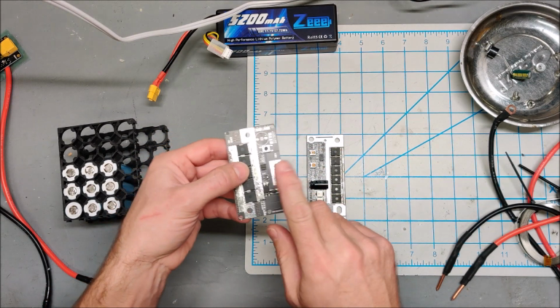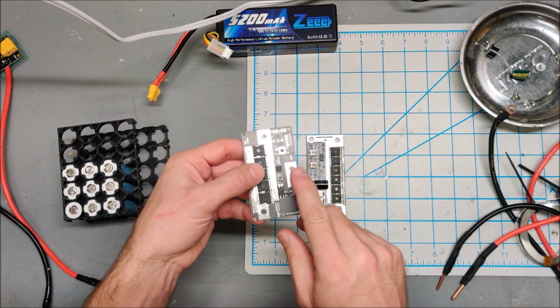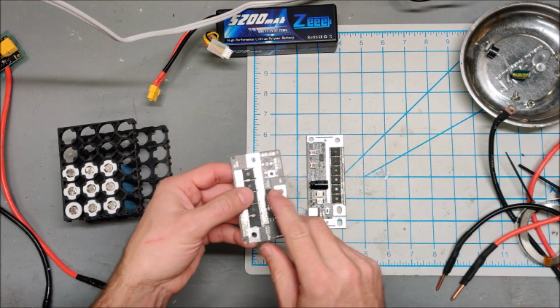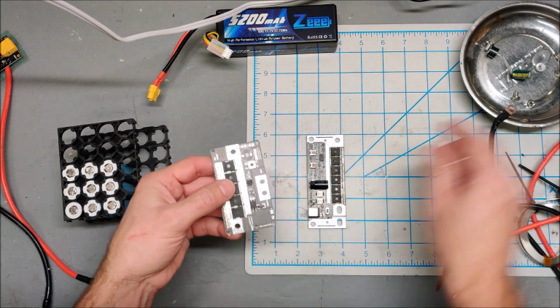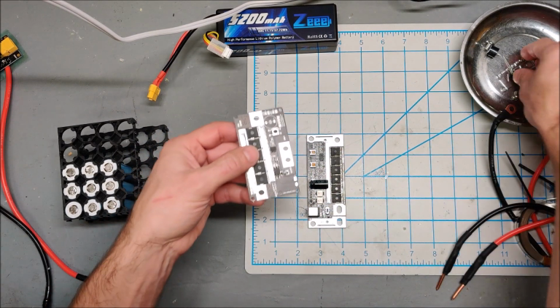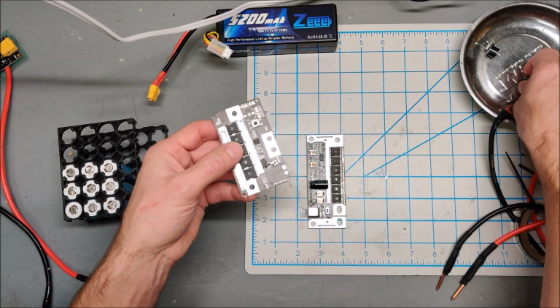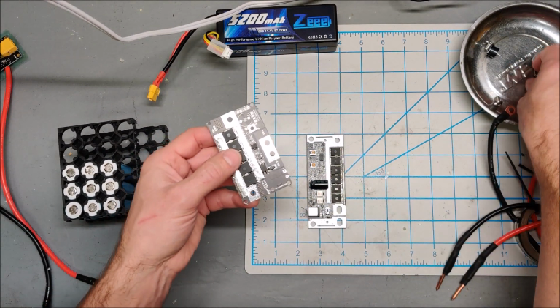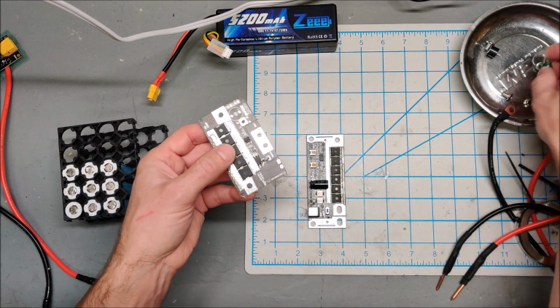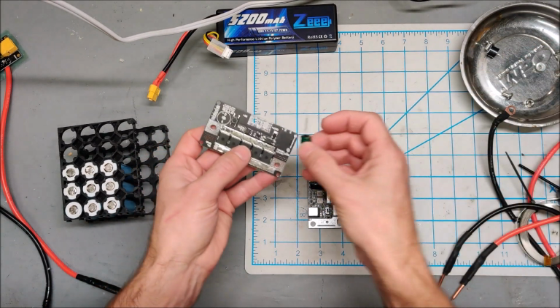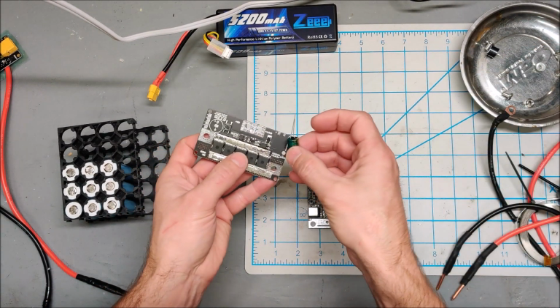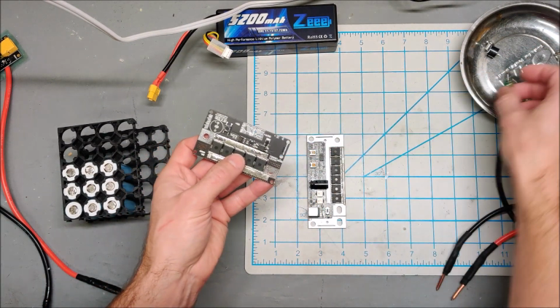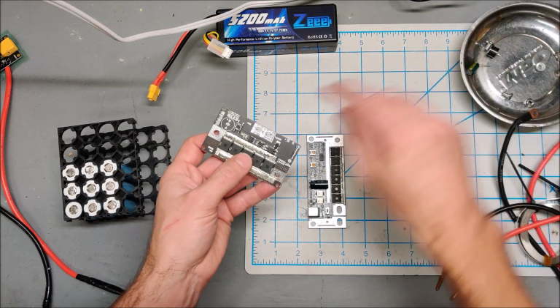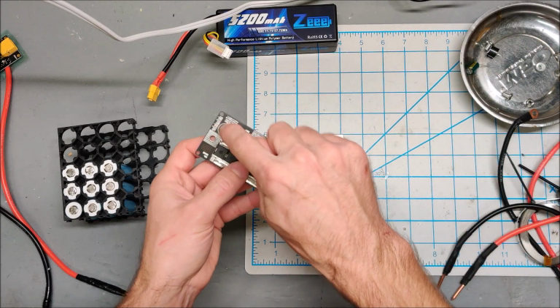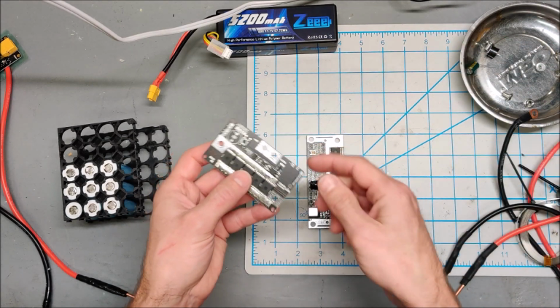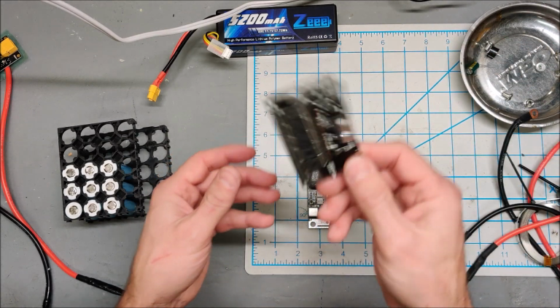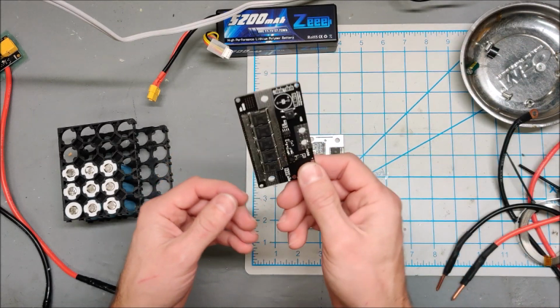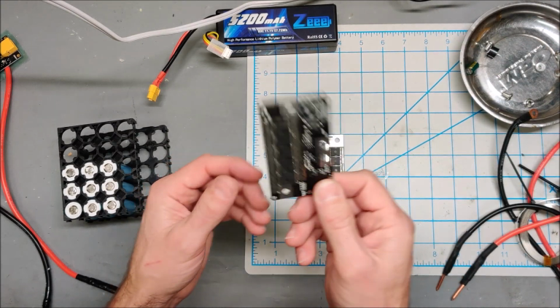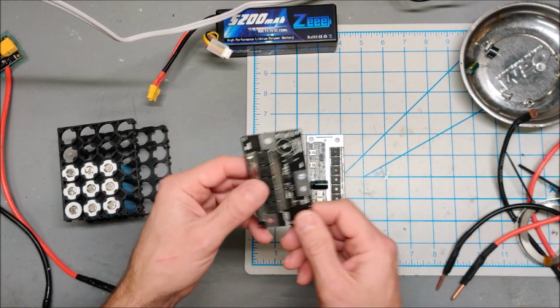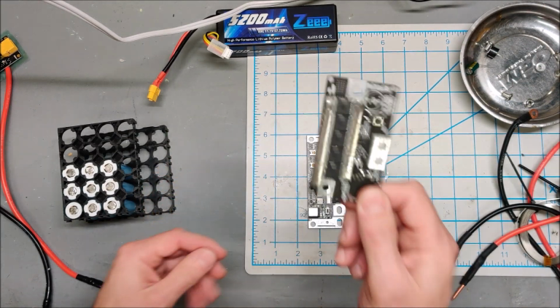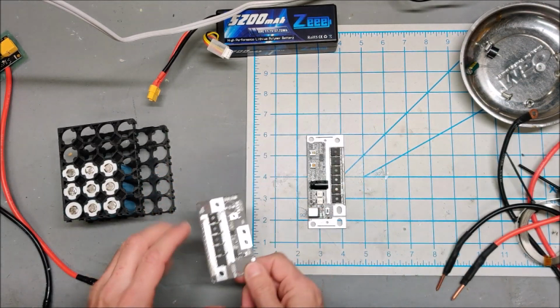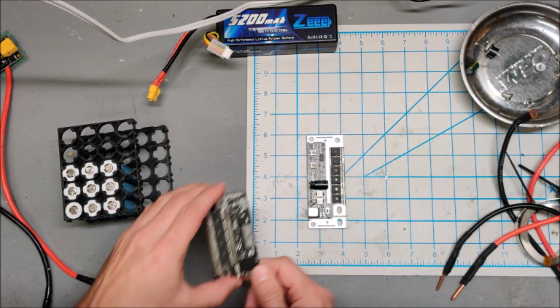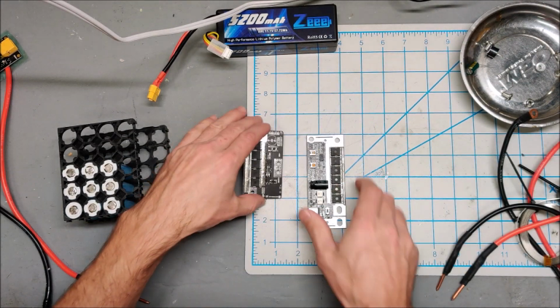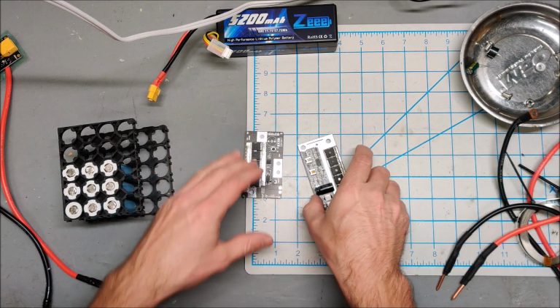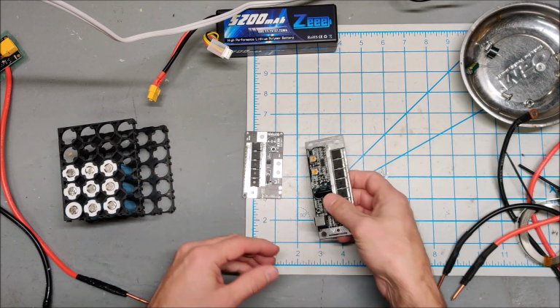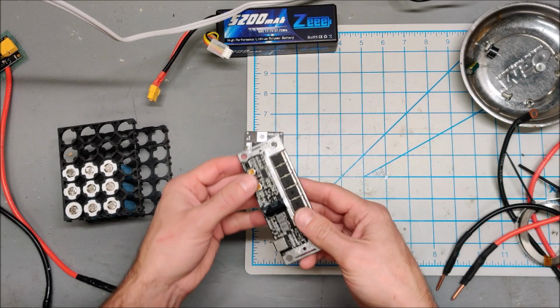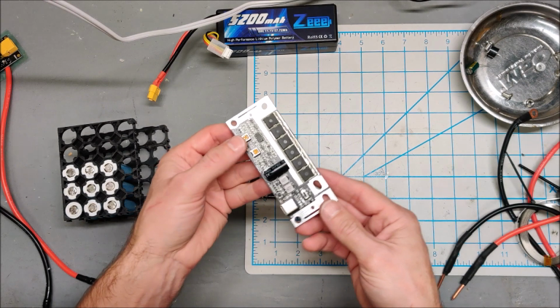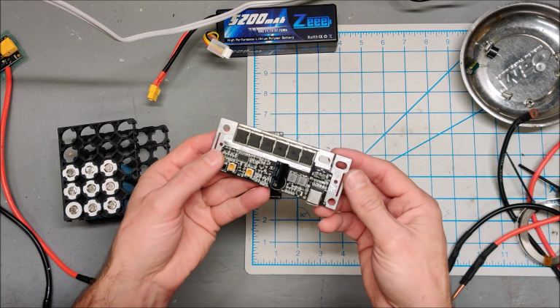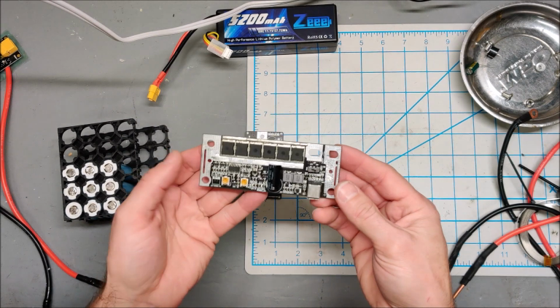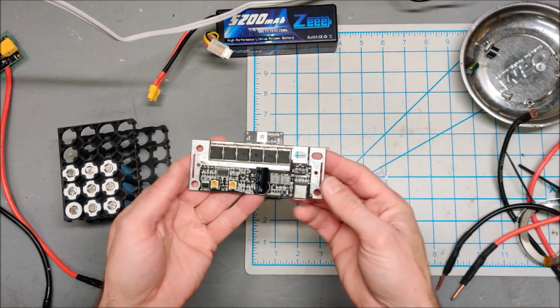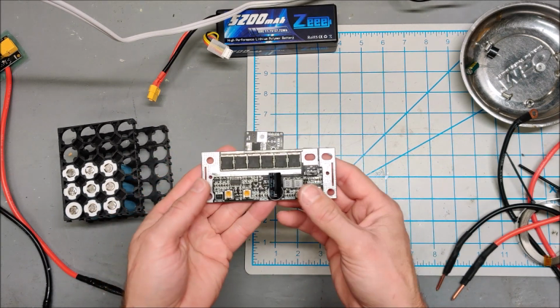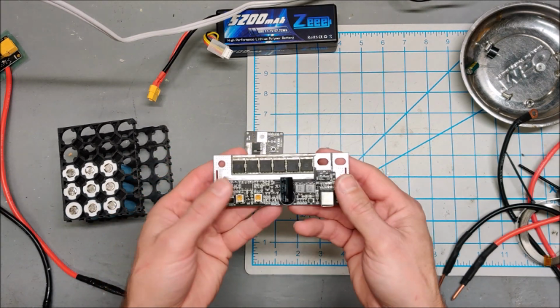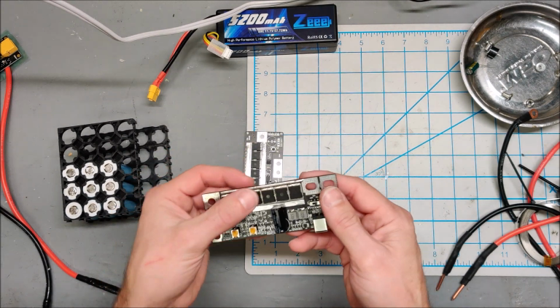I'll set this up and test it in a second — I have to put the capacitor and the buzzer on it. Here is the other one I purchased; this is a weirder design.